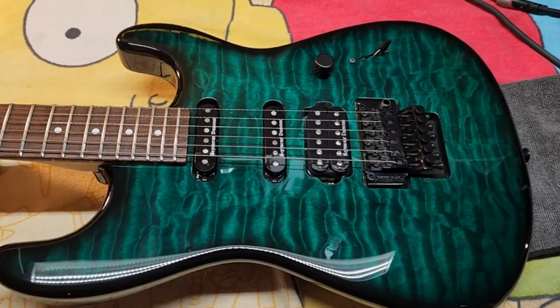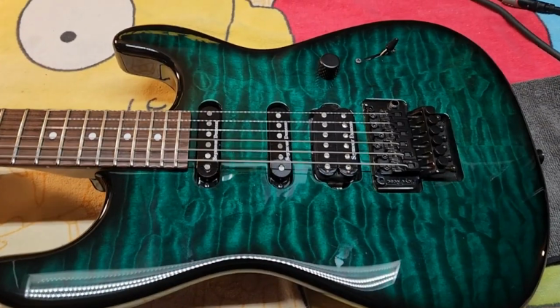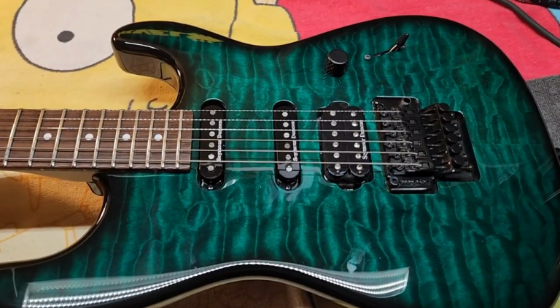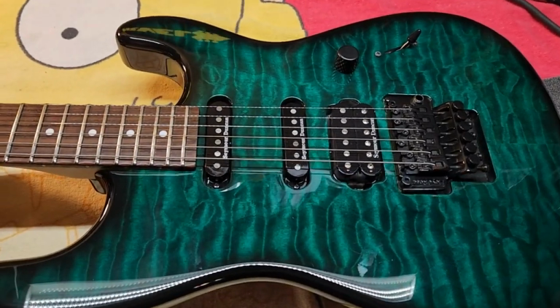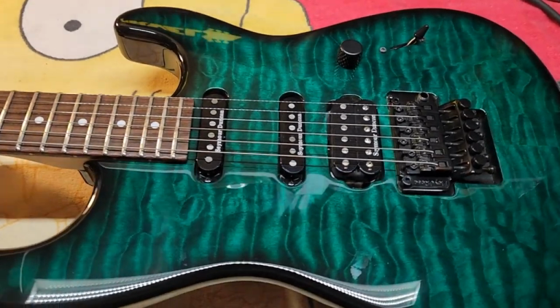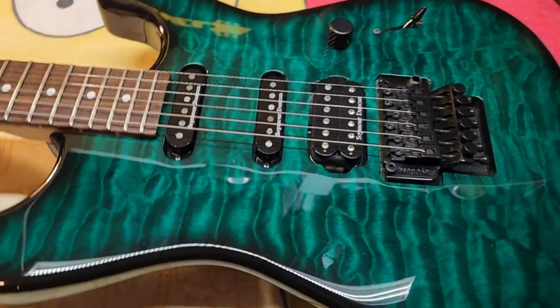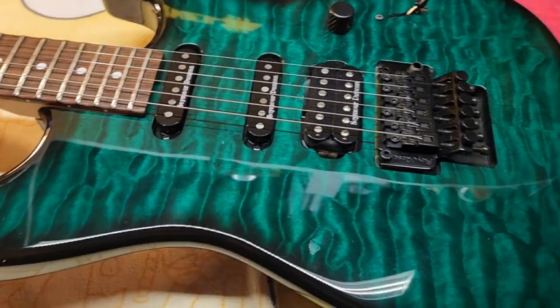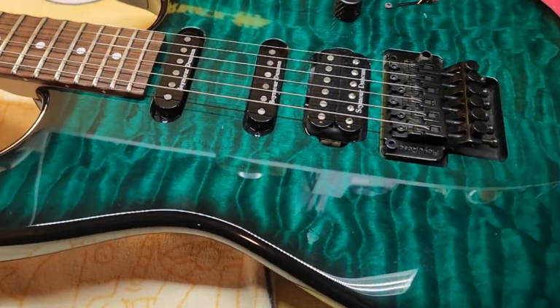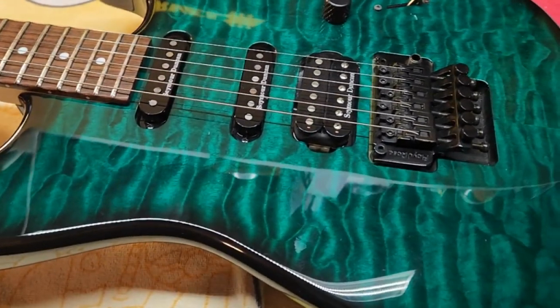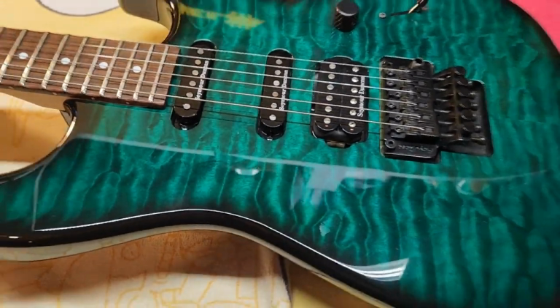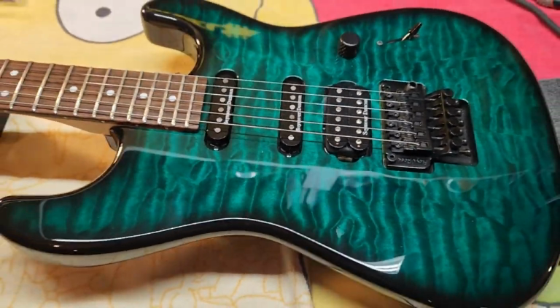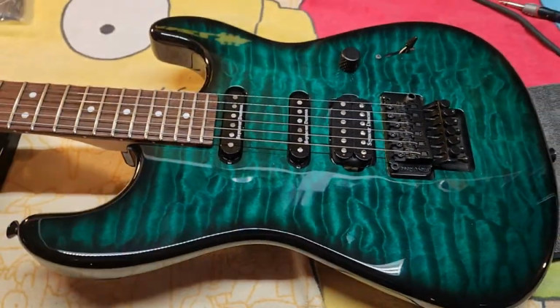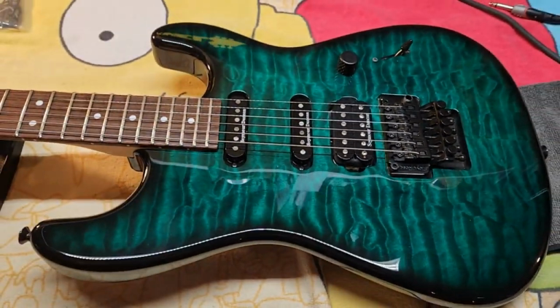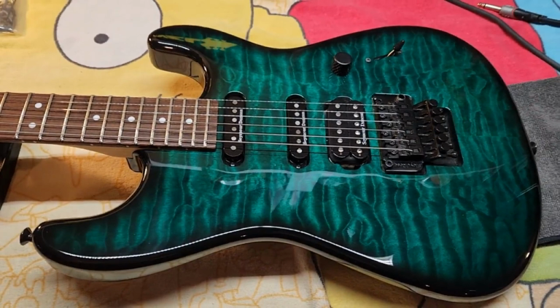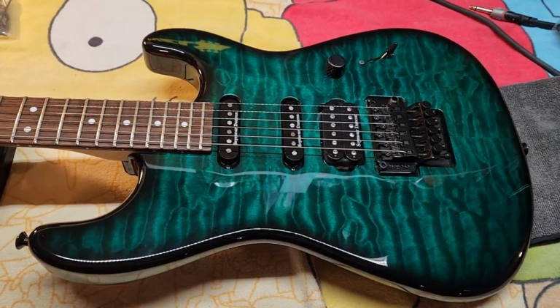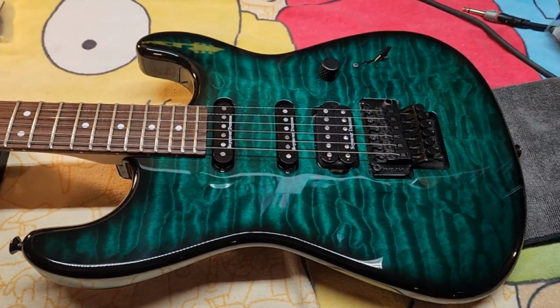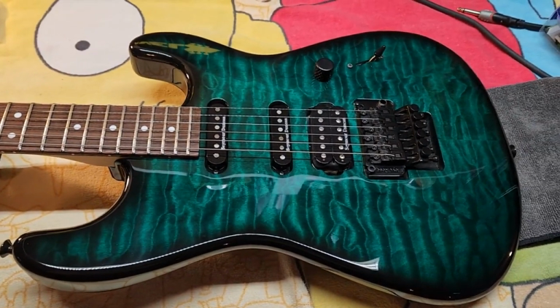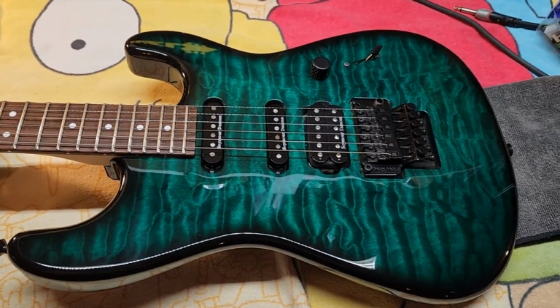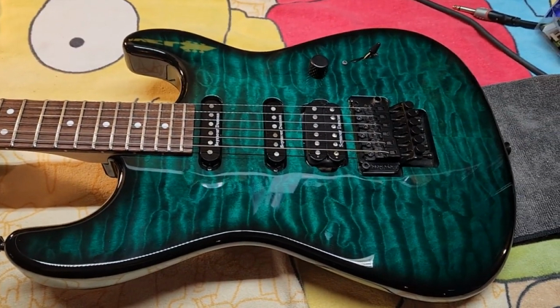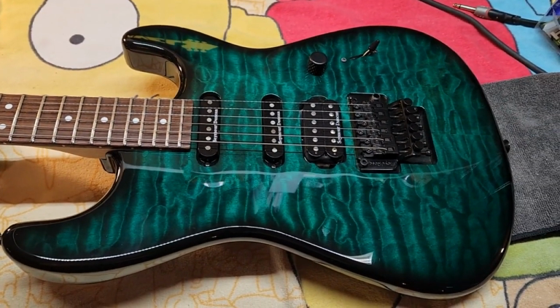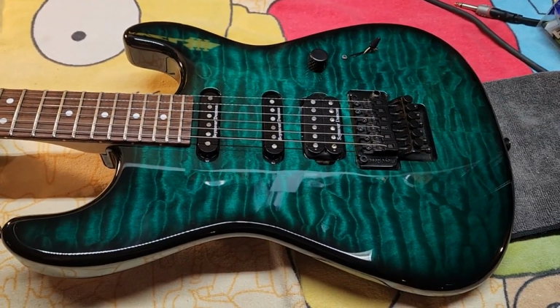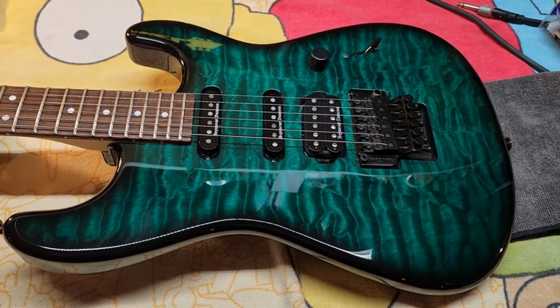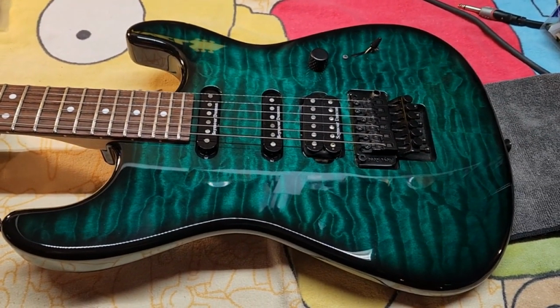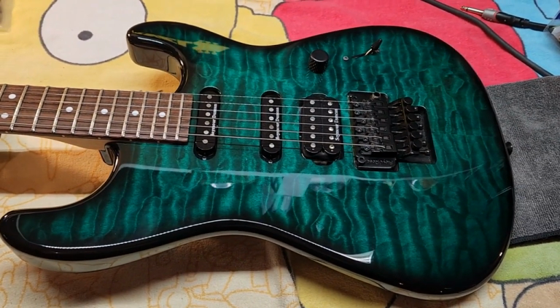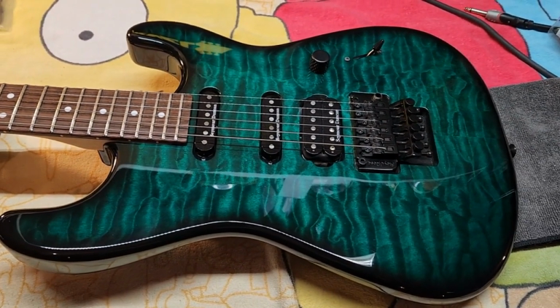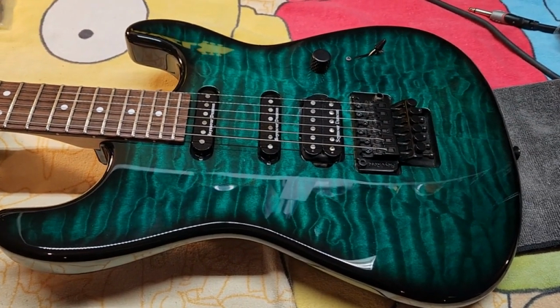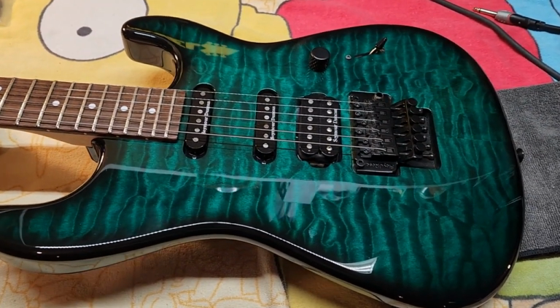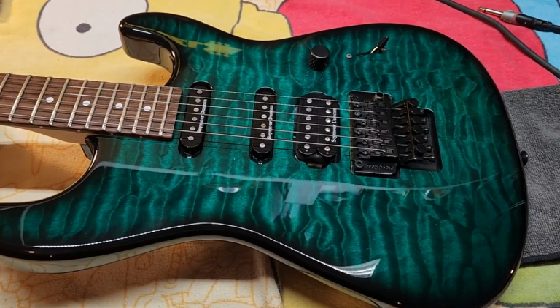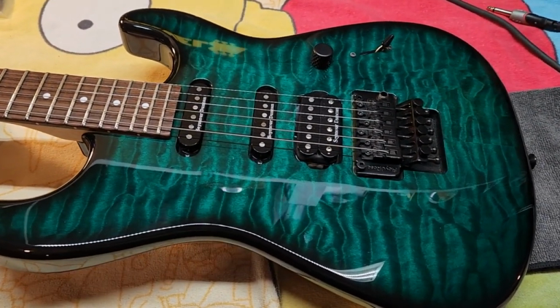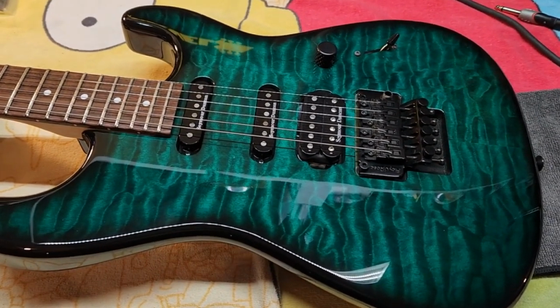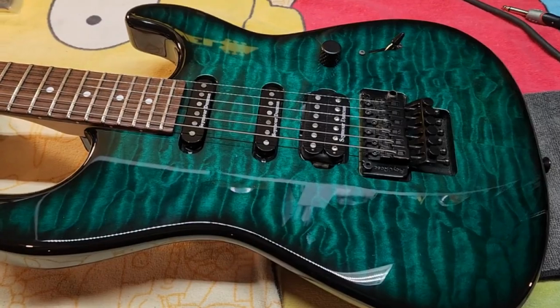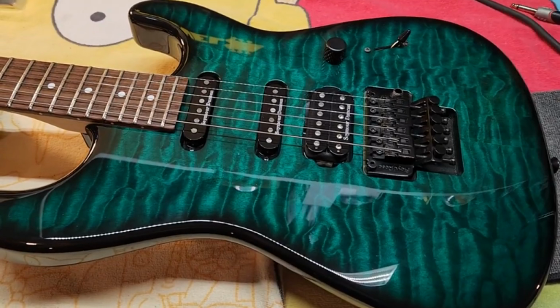All righty, guys. So I got something kind of cool here. This is a Charvel Wildcard number four. This is the Dead Calm Aqua, and I just recently acquired this.